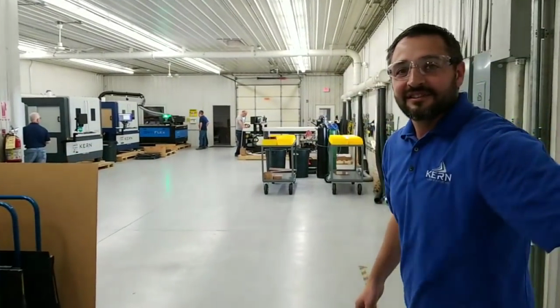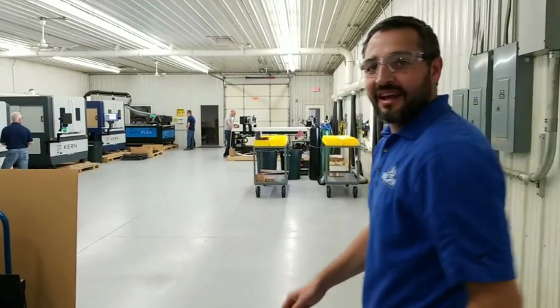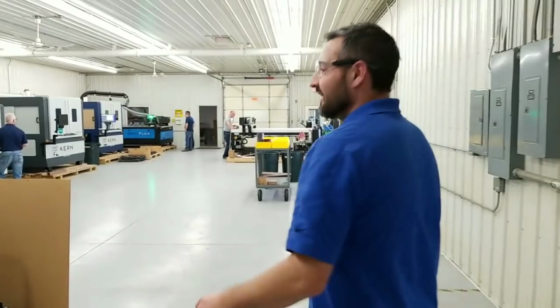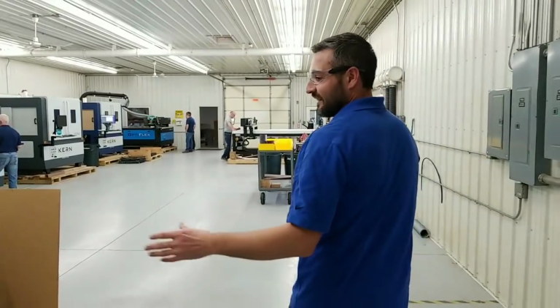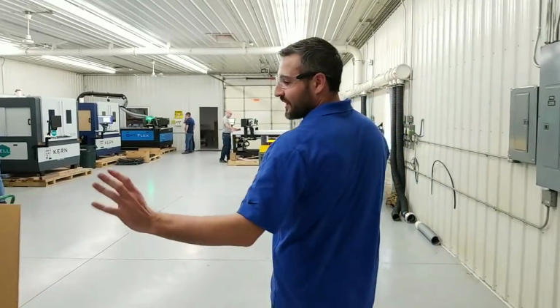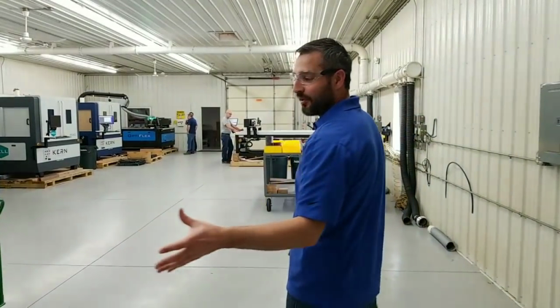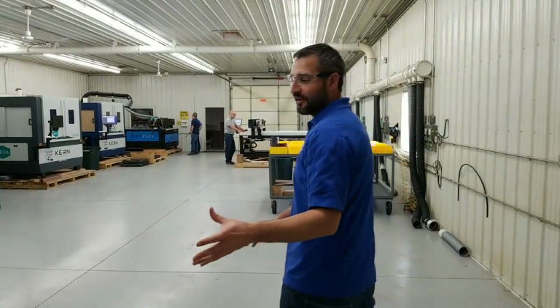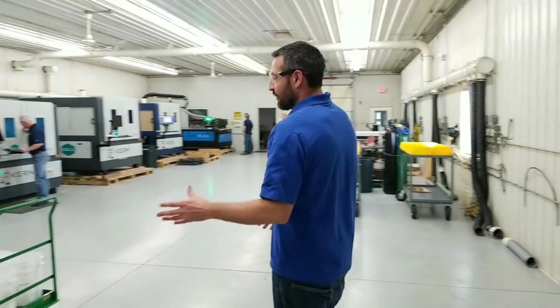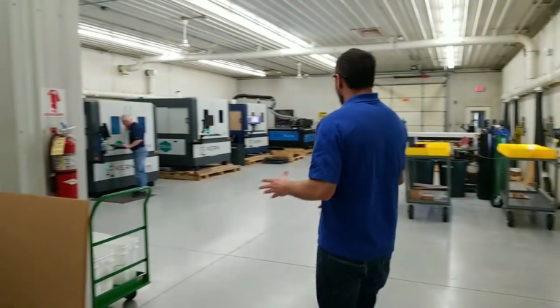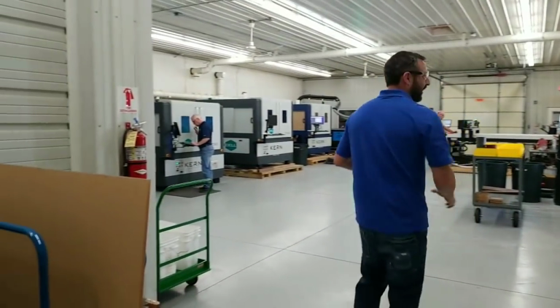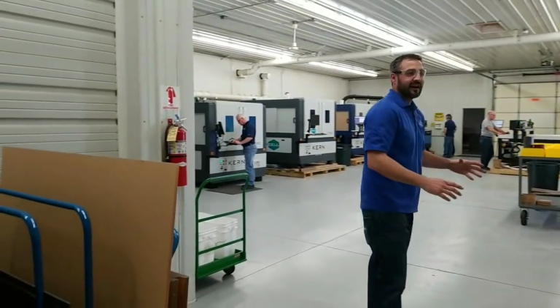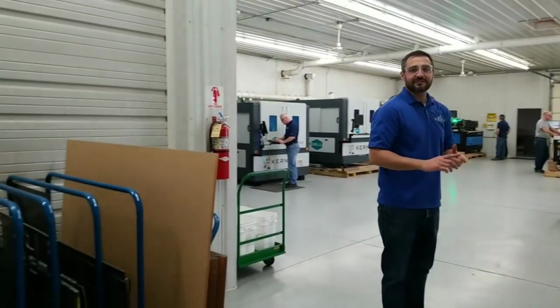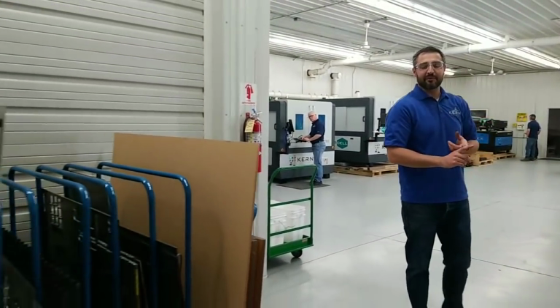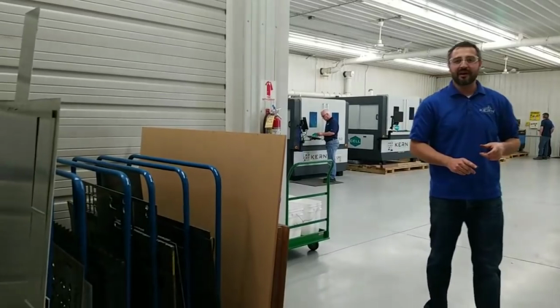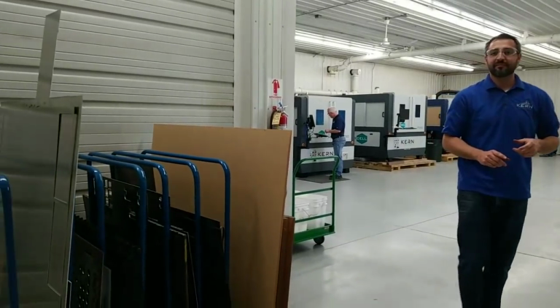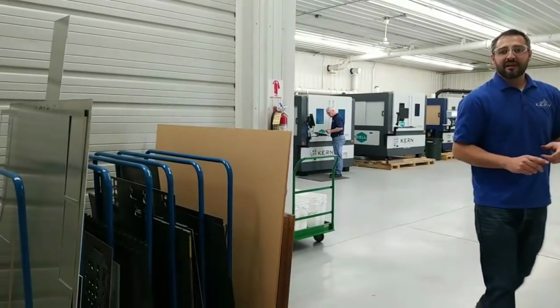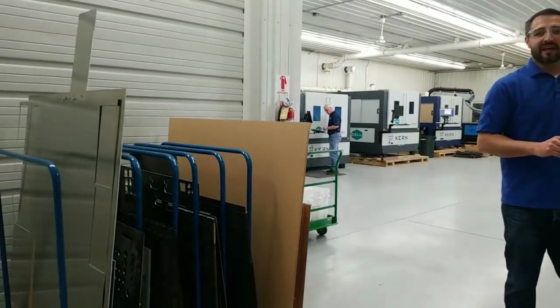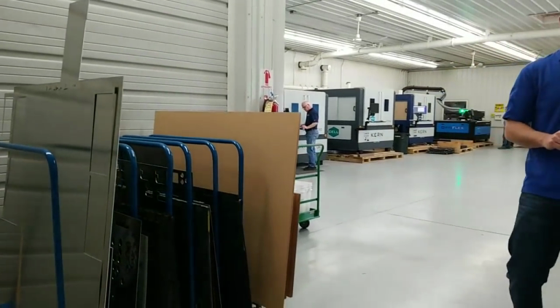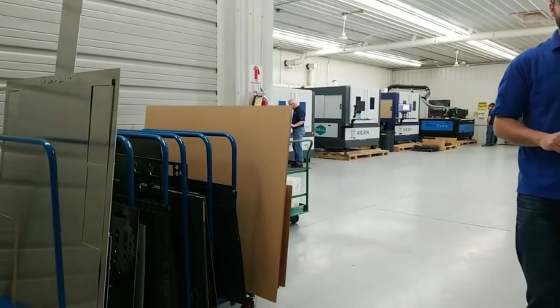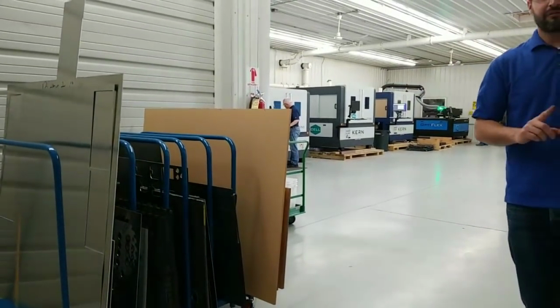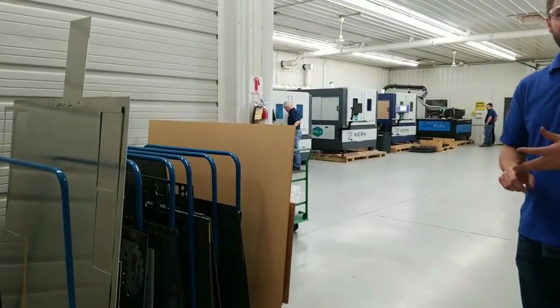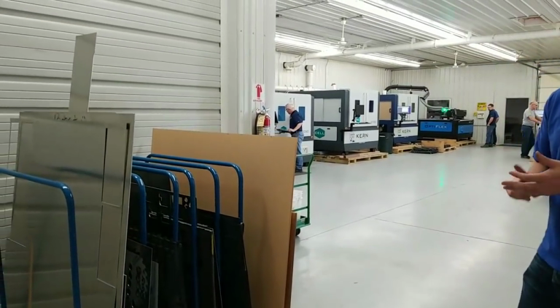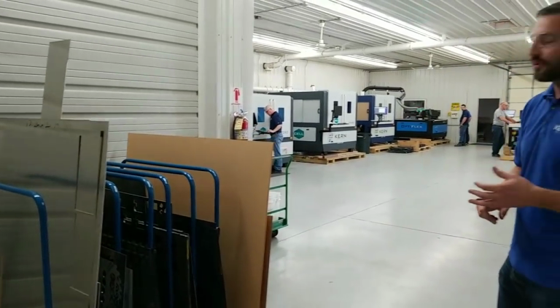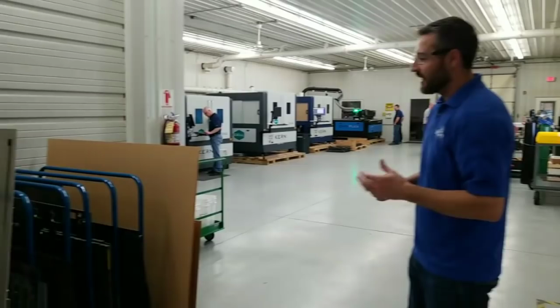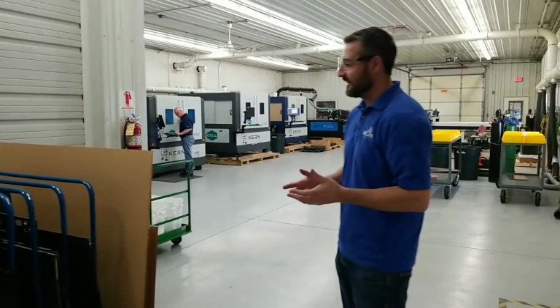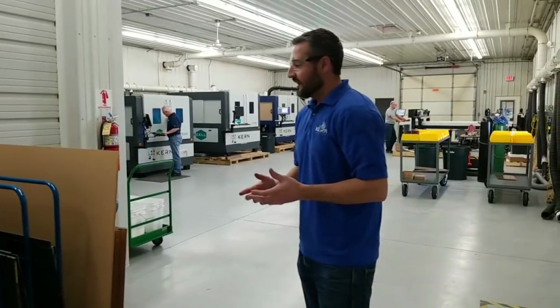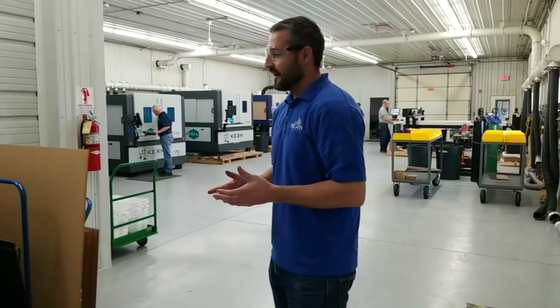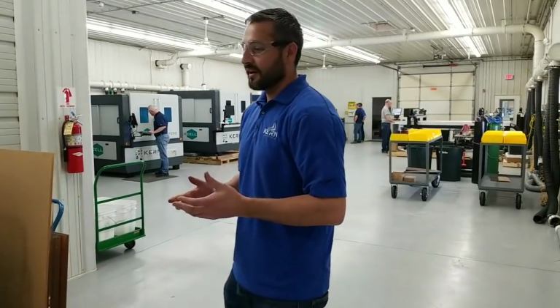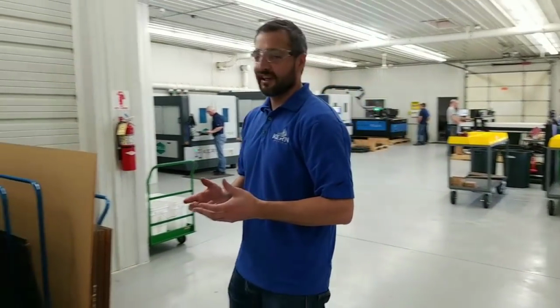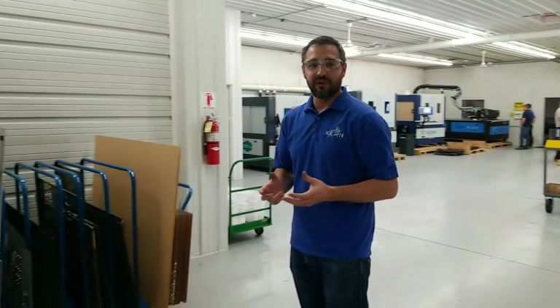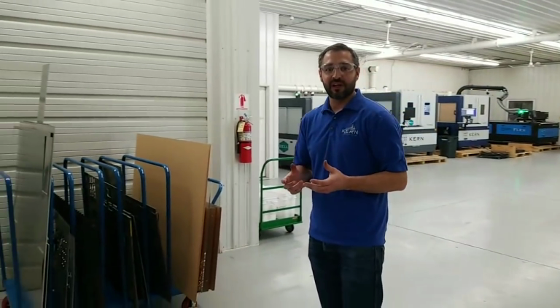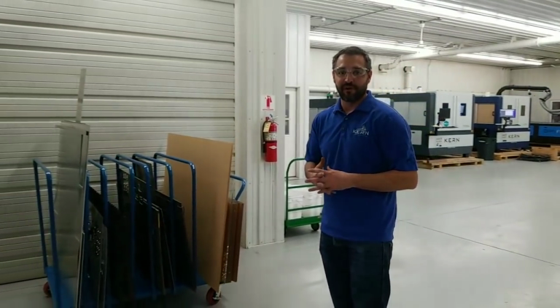We do our customer samples here. They come in and might ask for acrylic, metal, foams, woods - whatever they want to see. Our salesmen will cut that for them.